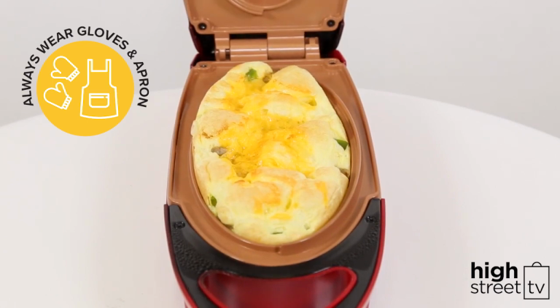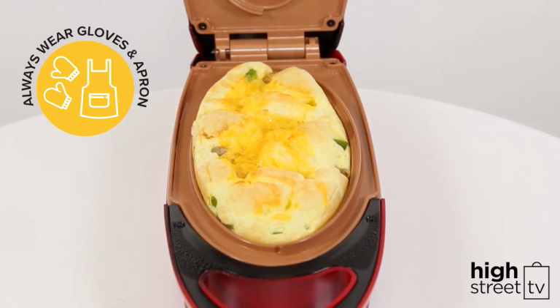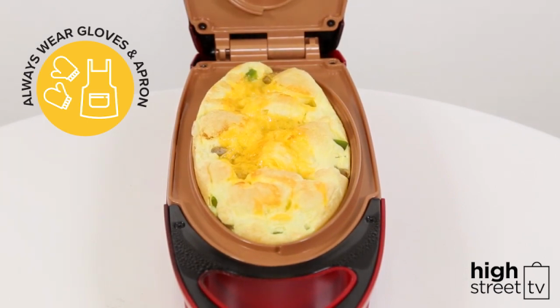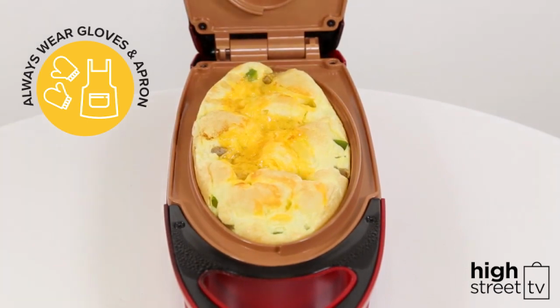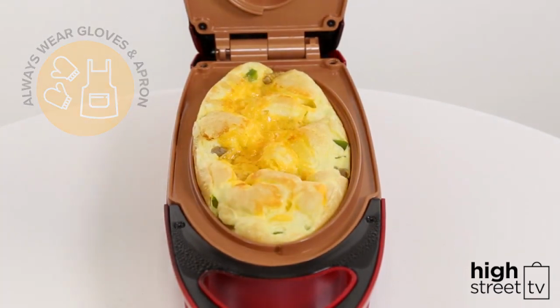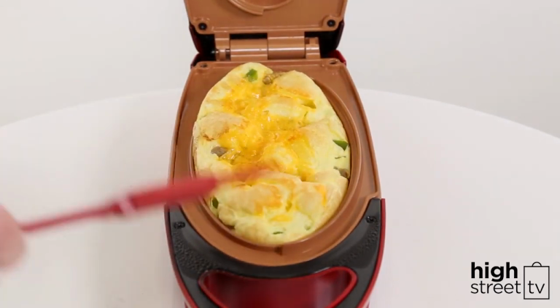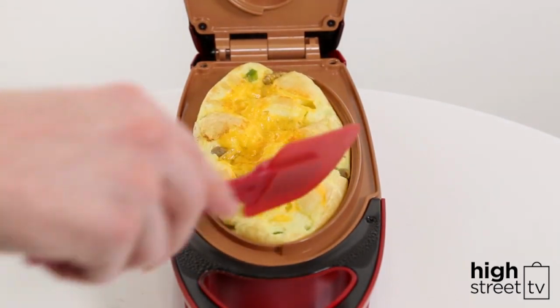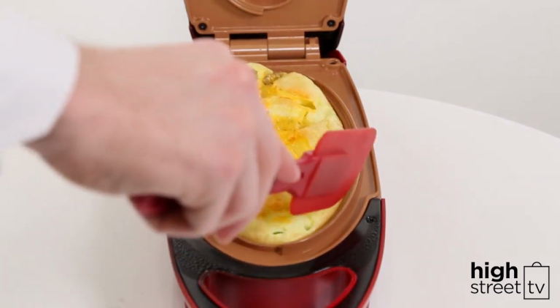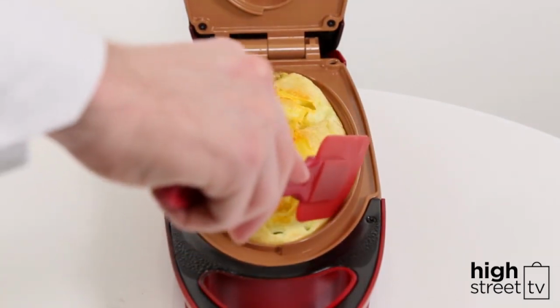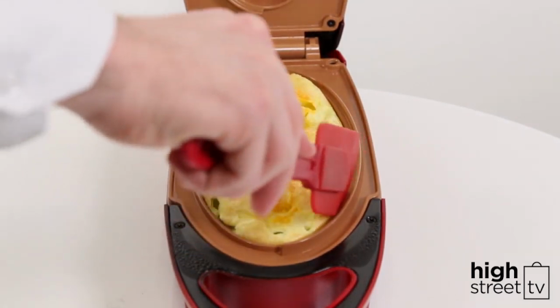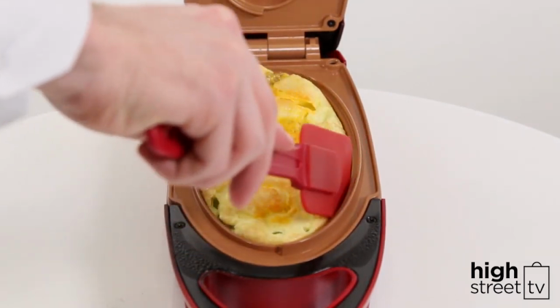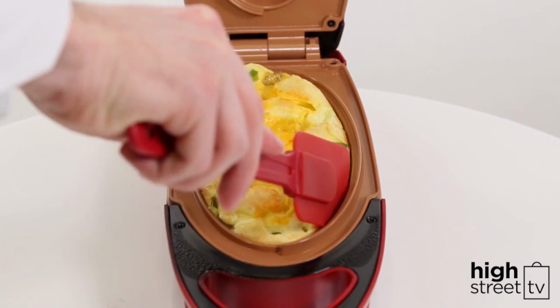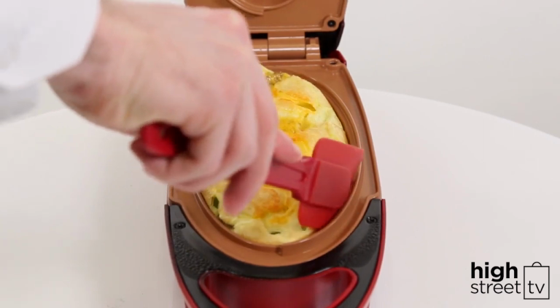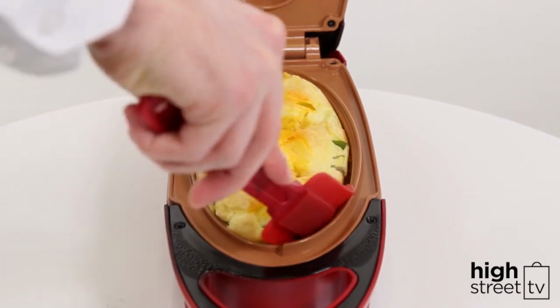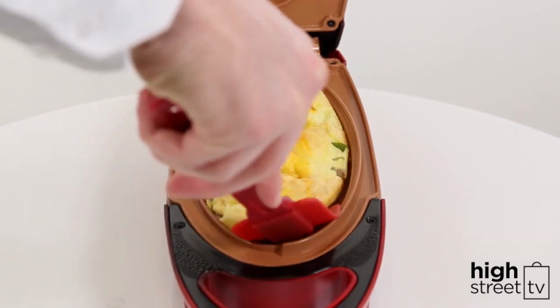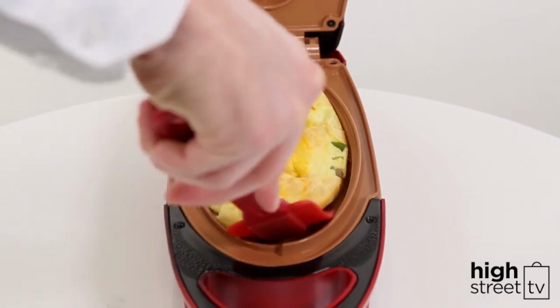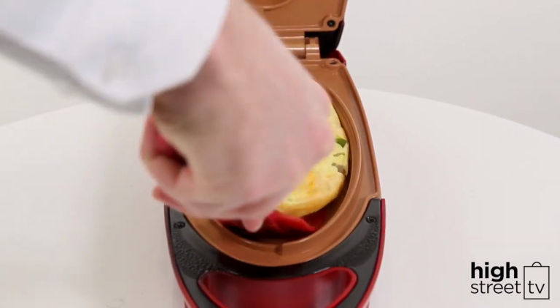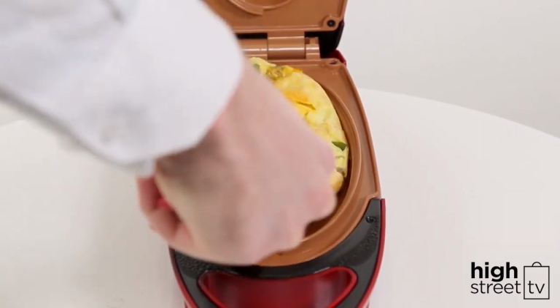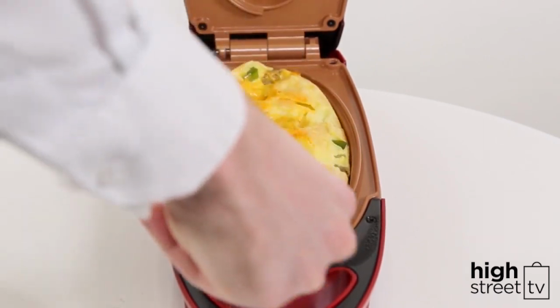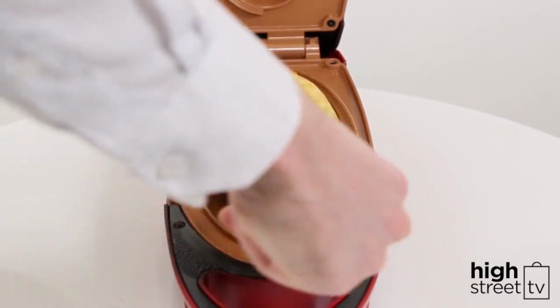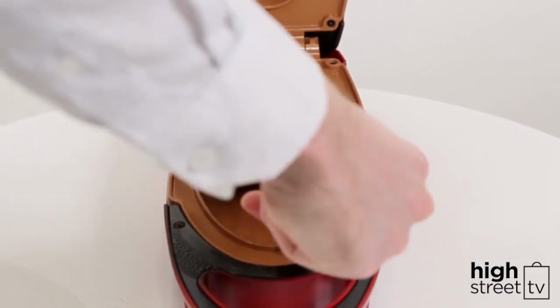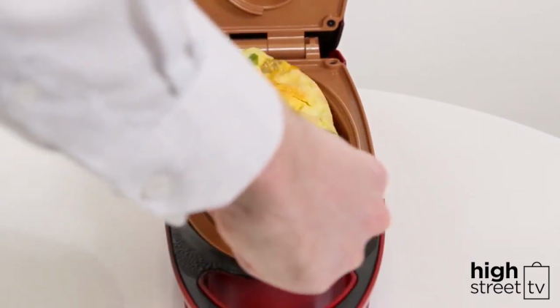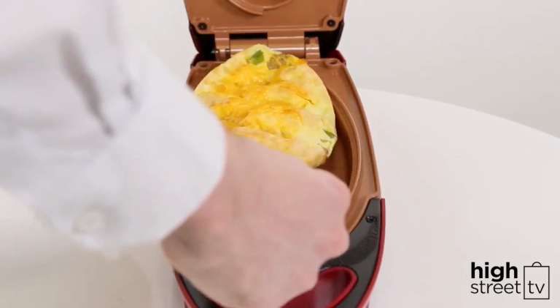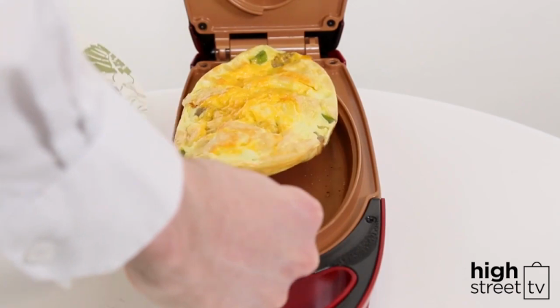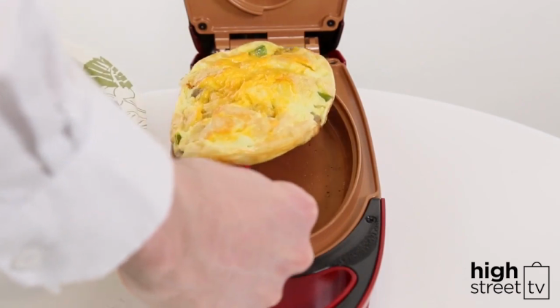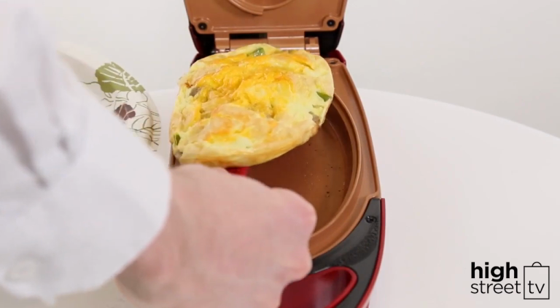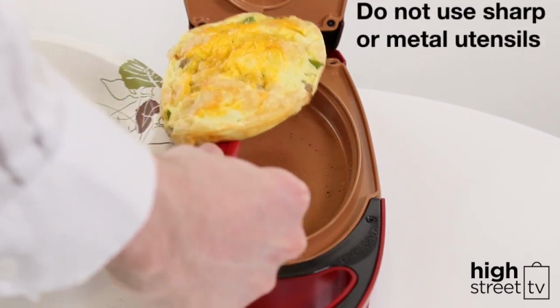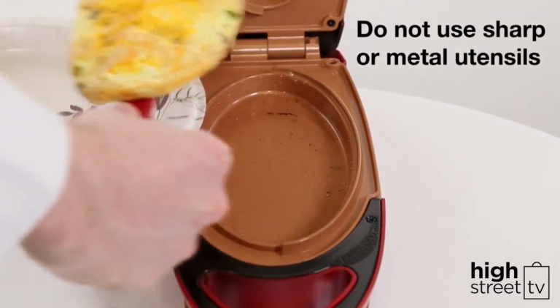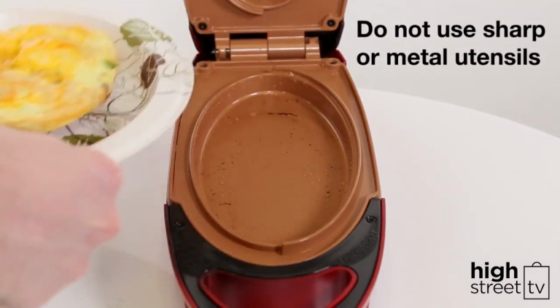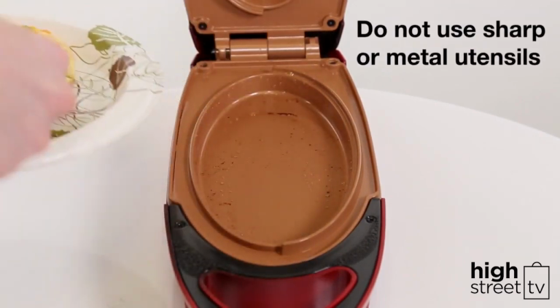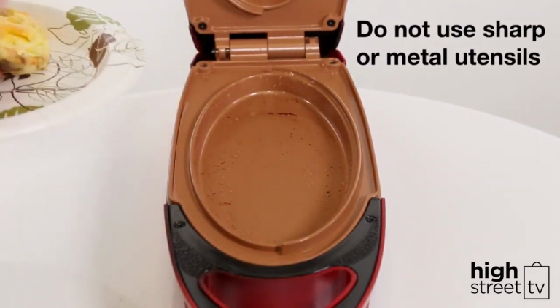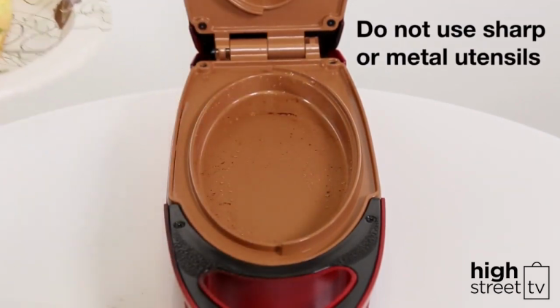Your finished omelette should be puffed and pulled away from the edges after about three or four minutes. Use the included spatula to remove the omelette from the lower cooking well. Do not use sharp or metal utensils on the Red Copper 5 Minute Chef, or you could scratch the non-stick surface.